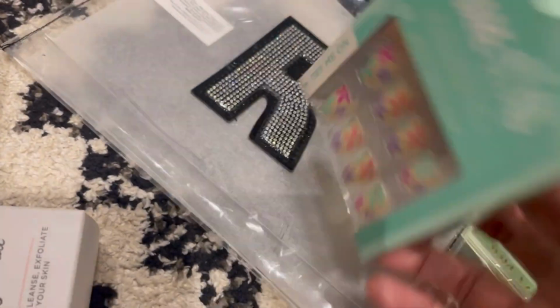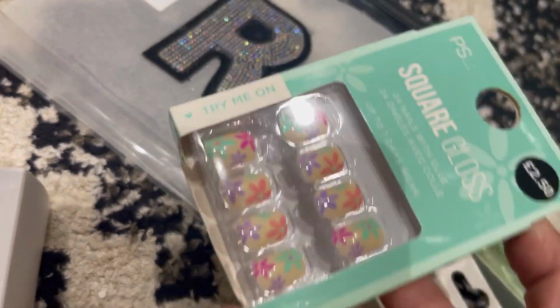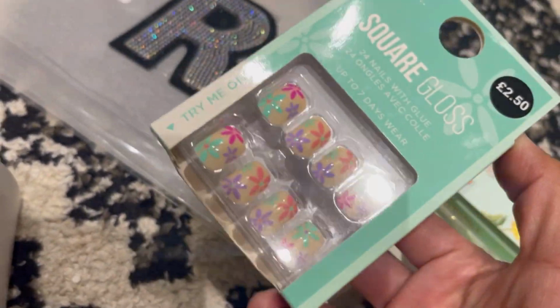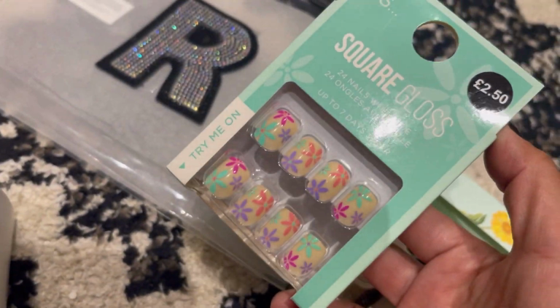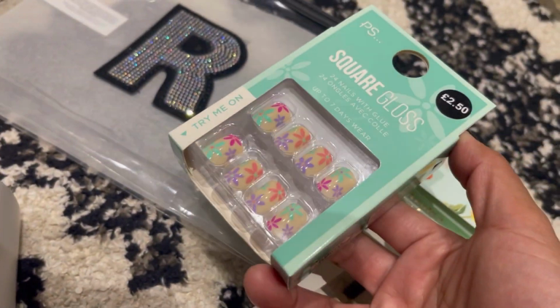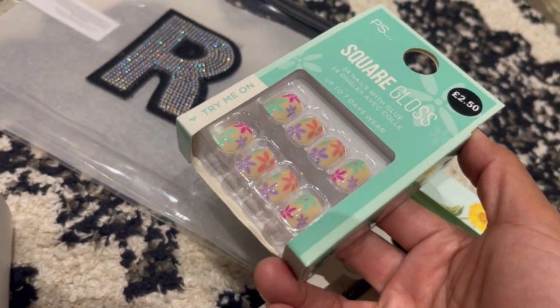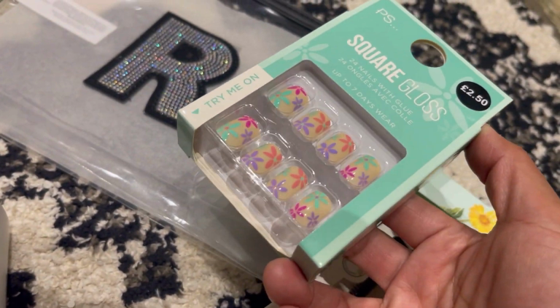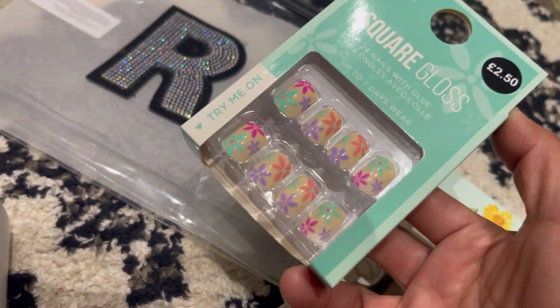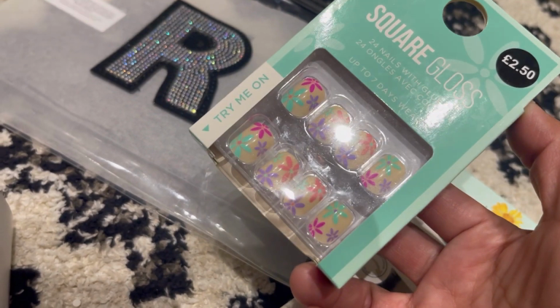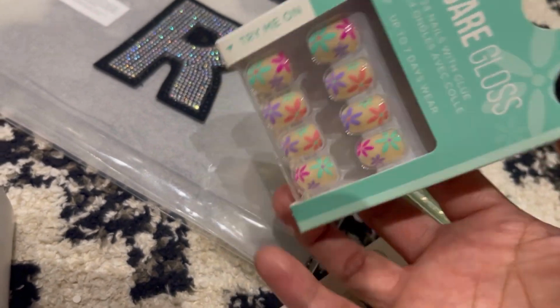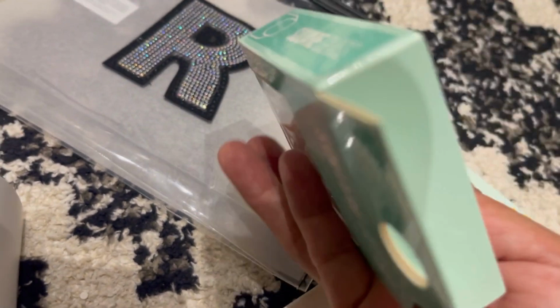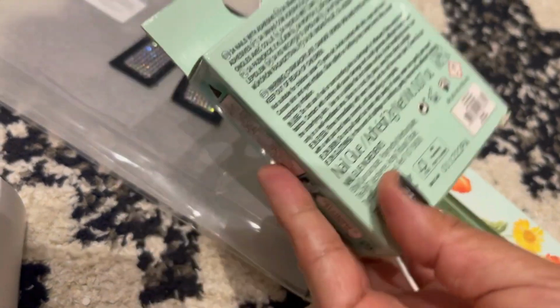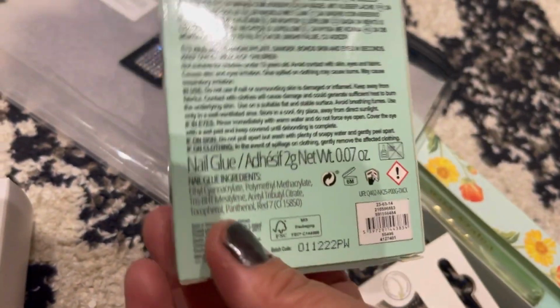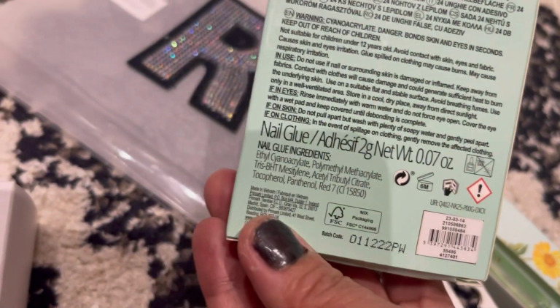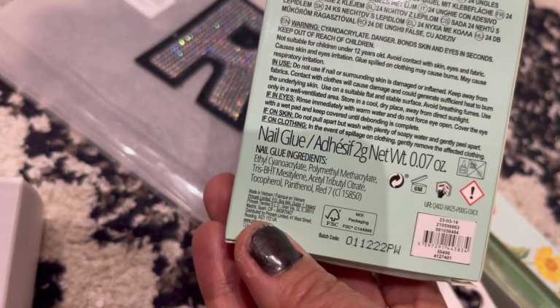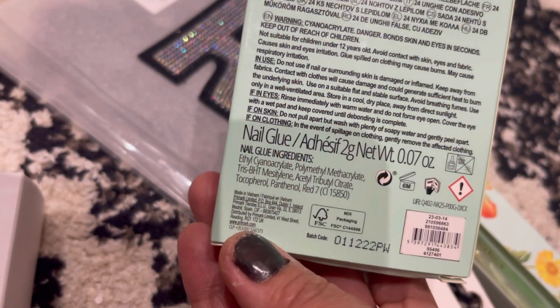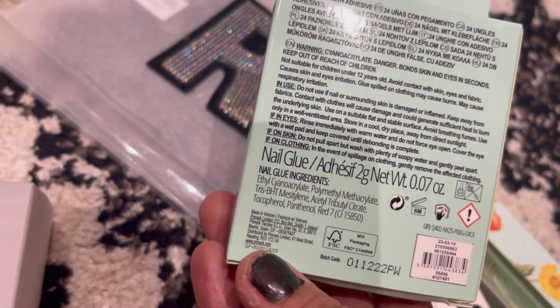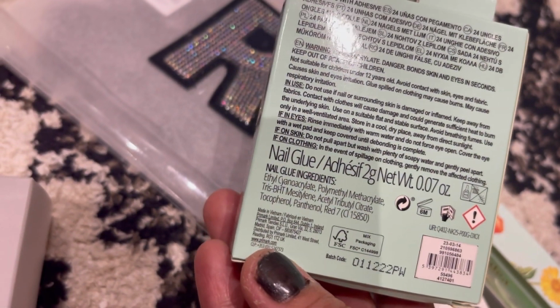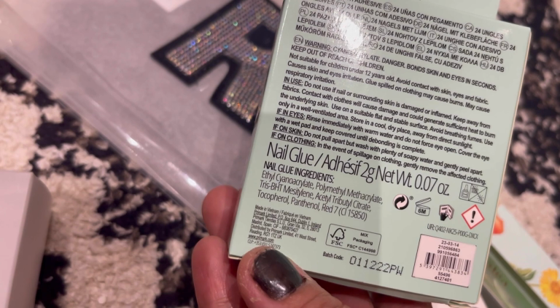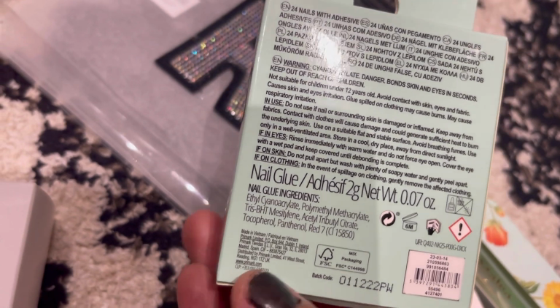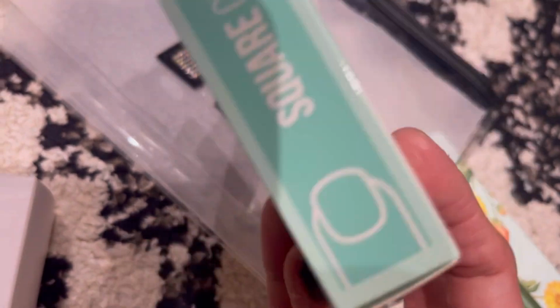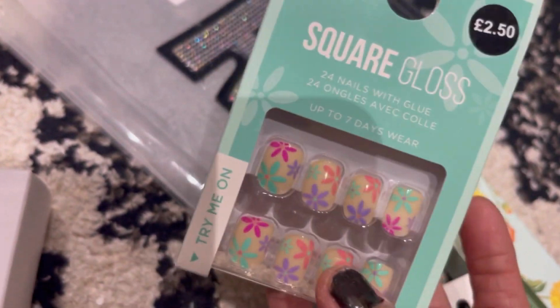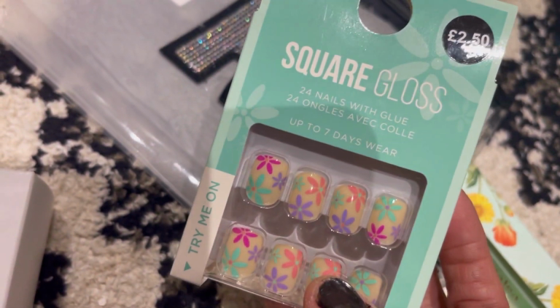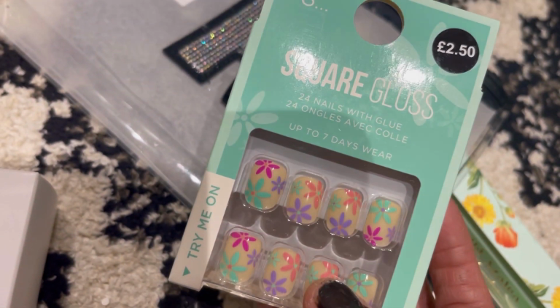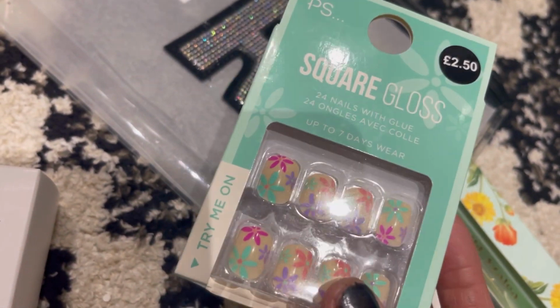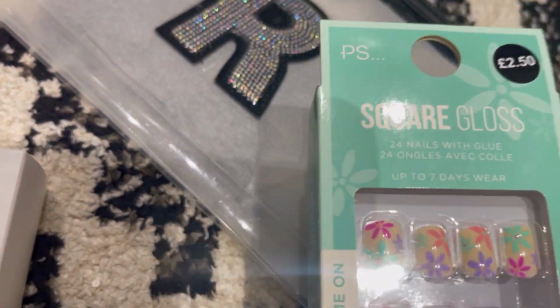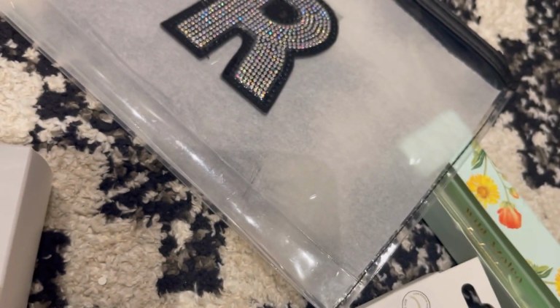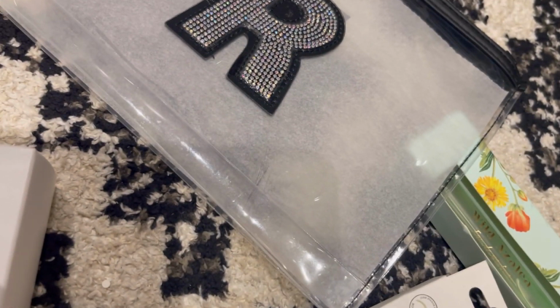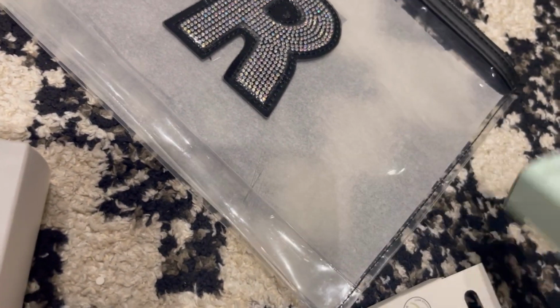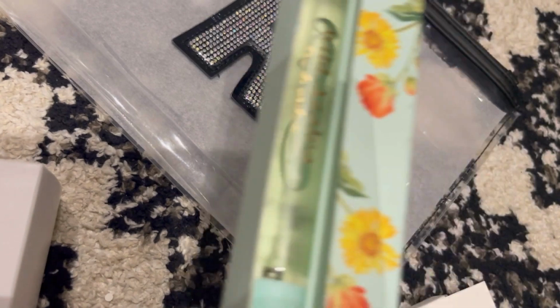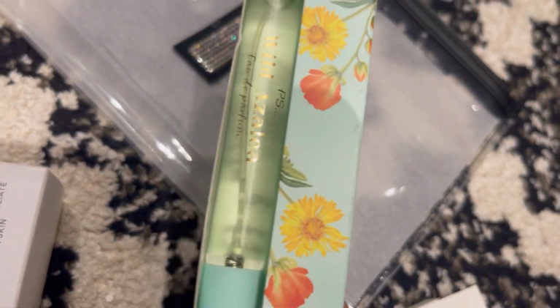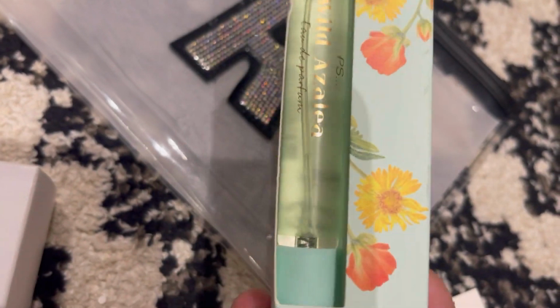Next I've got this square gloss nail kit — it's £2.50 and includes nail glue. So it's a nail set for only two pound fifty.